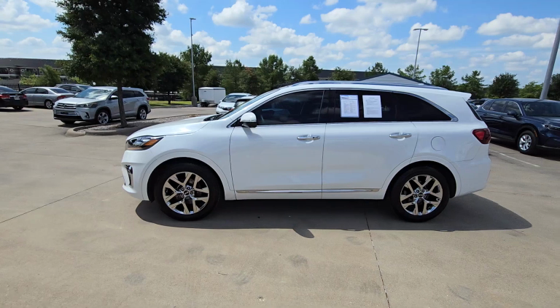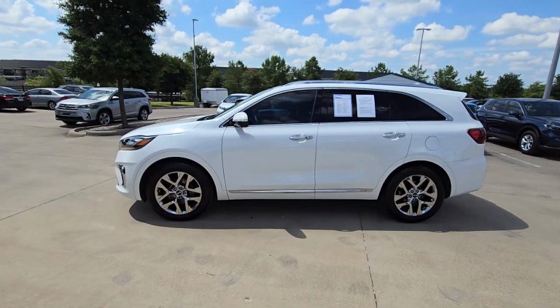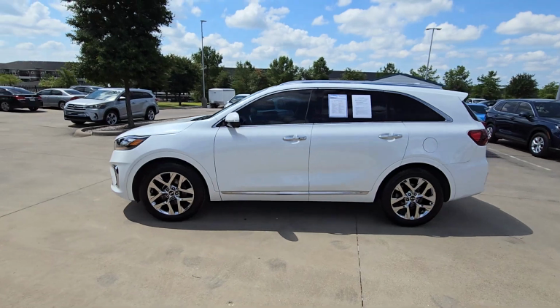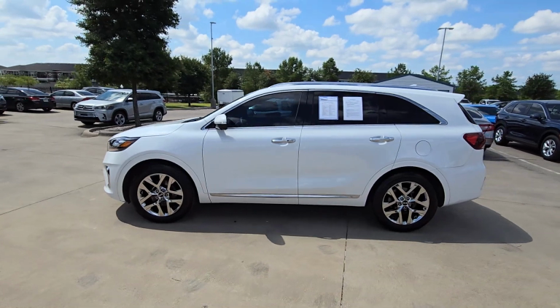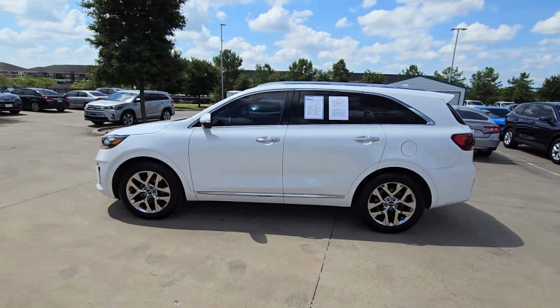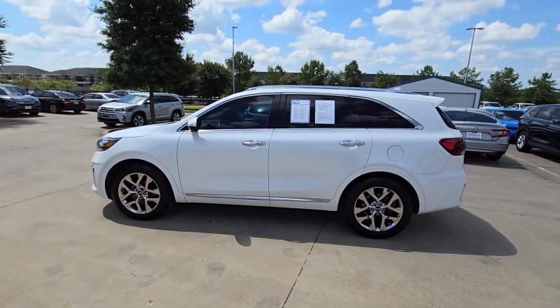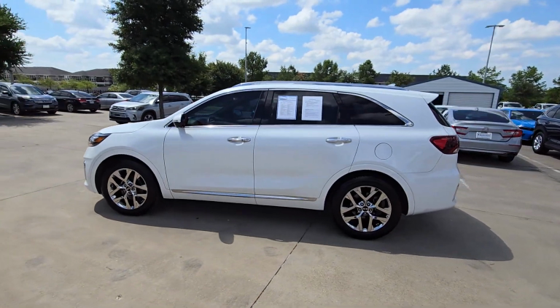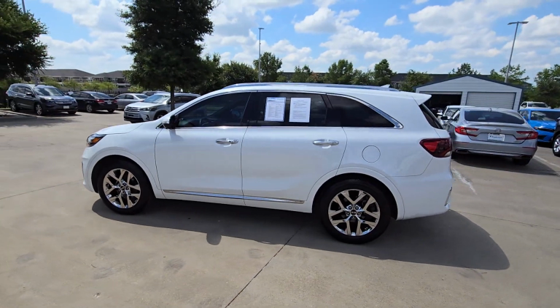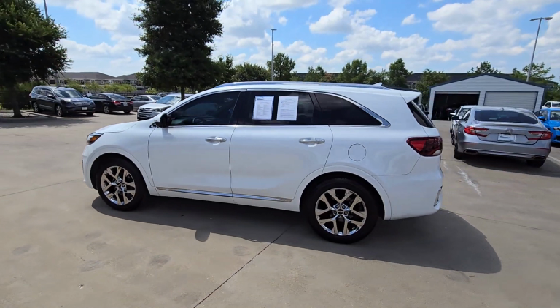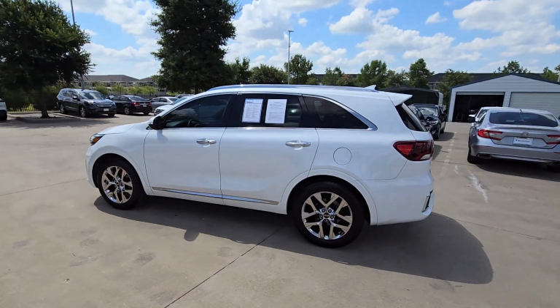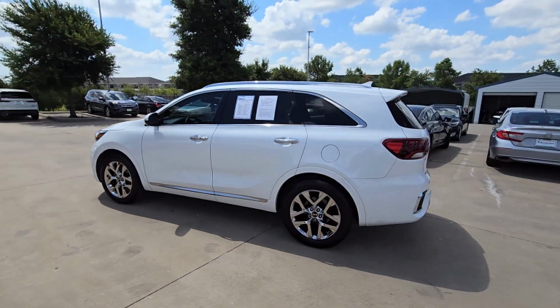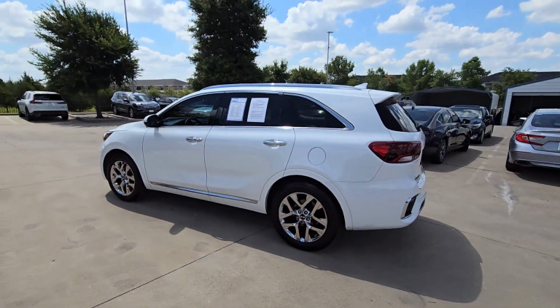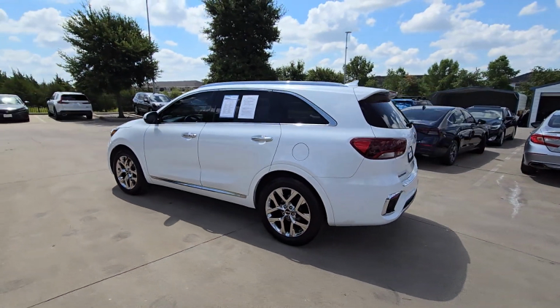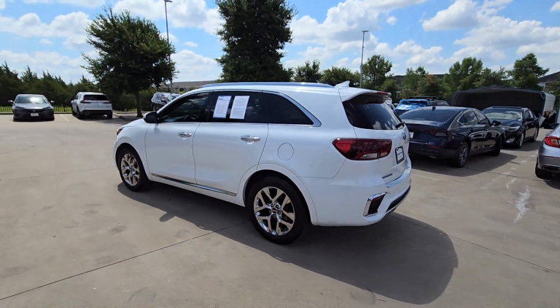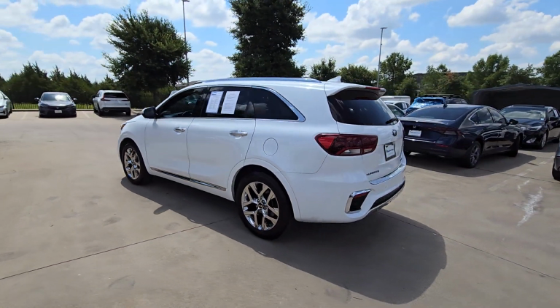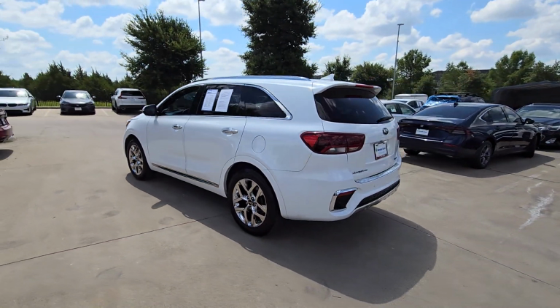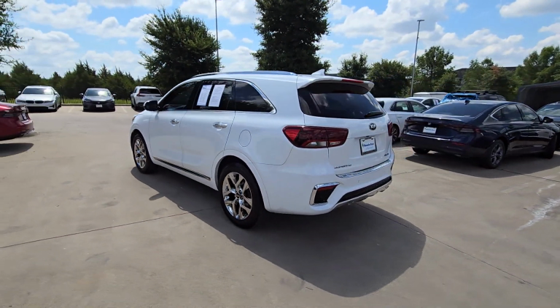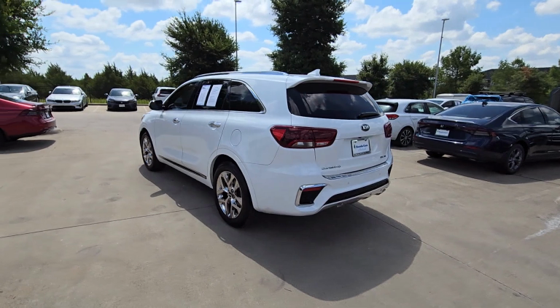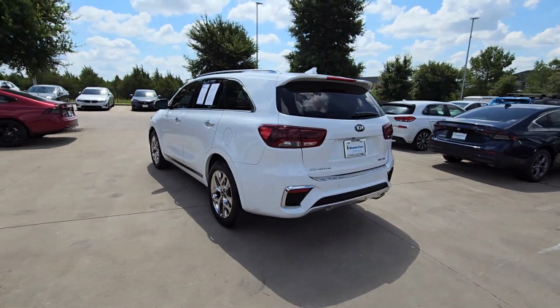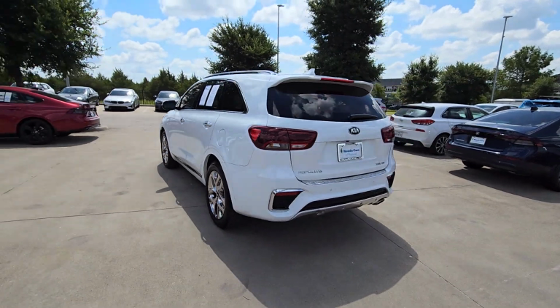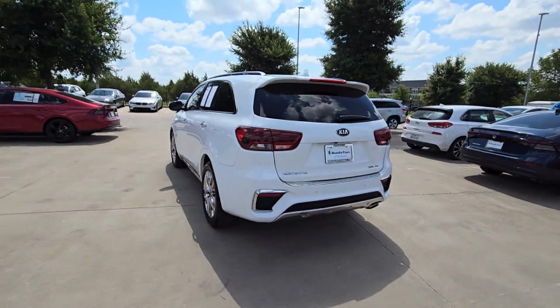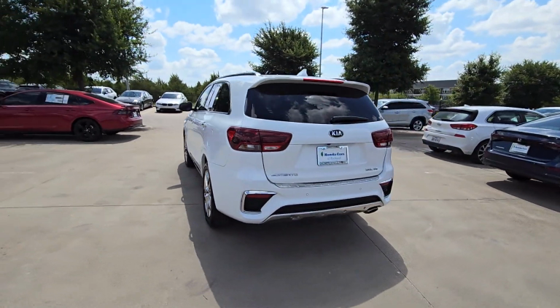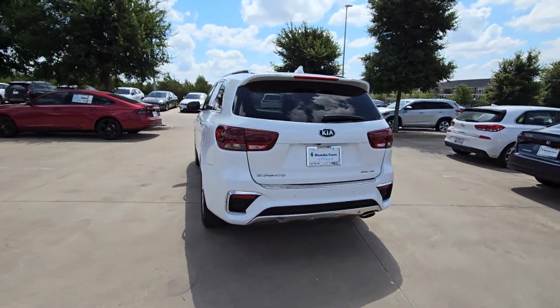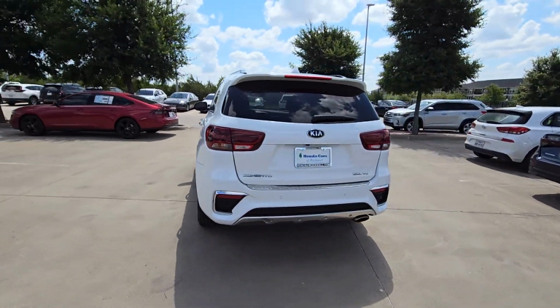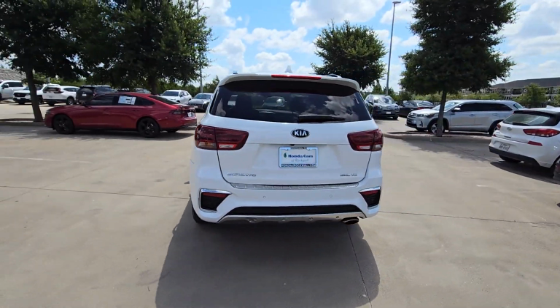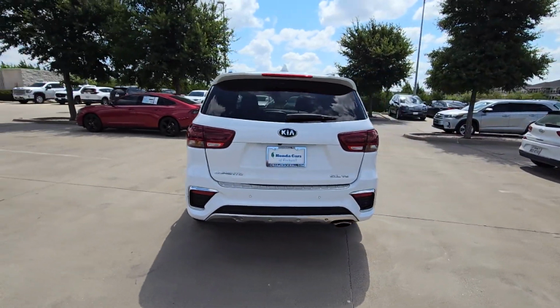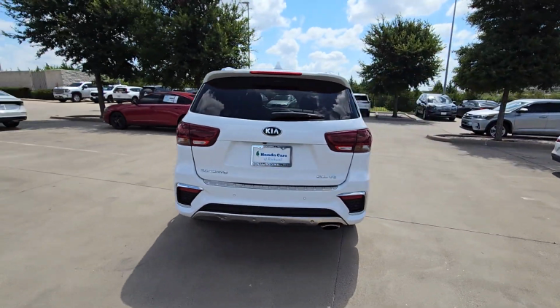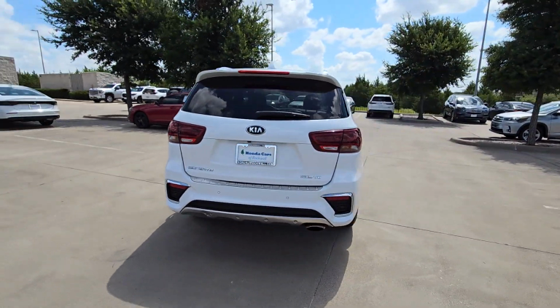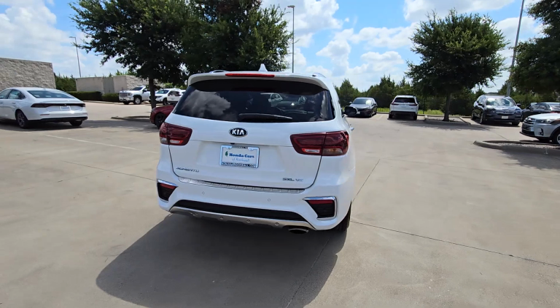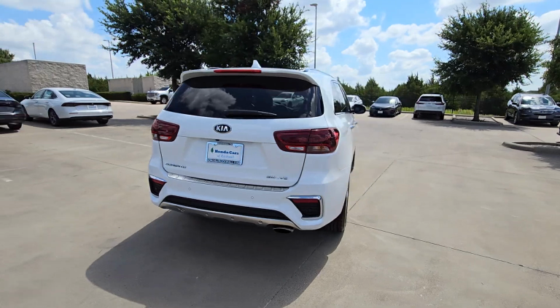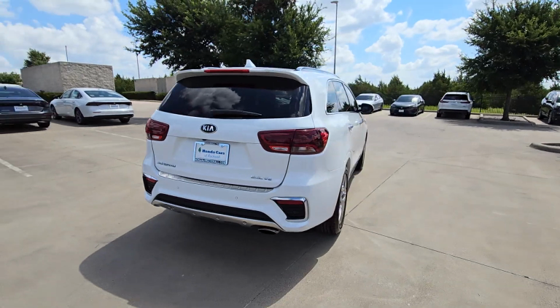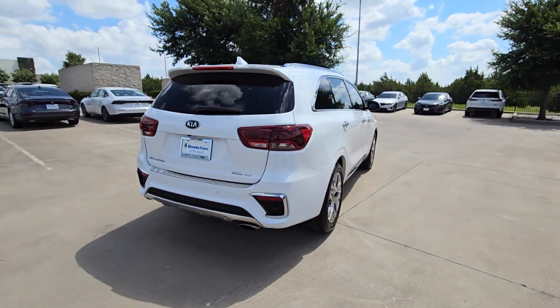Here is a wonderful 2019 Kia Sorento. With less than 70,000 miles on the odometer, this vehicle provides excellent value.